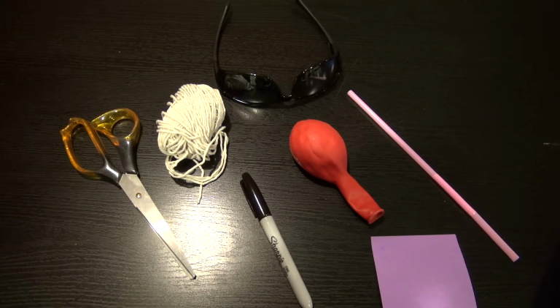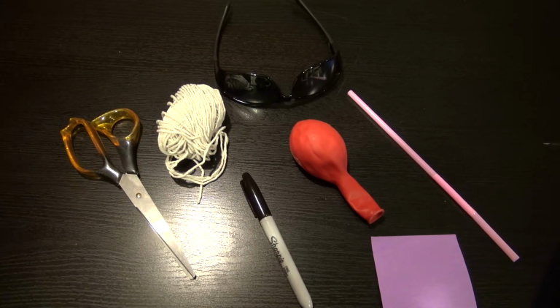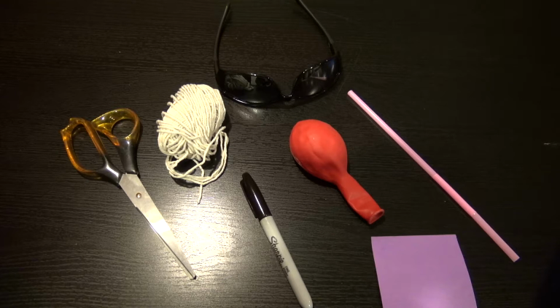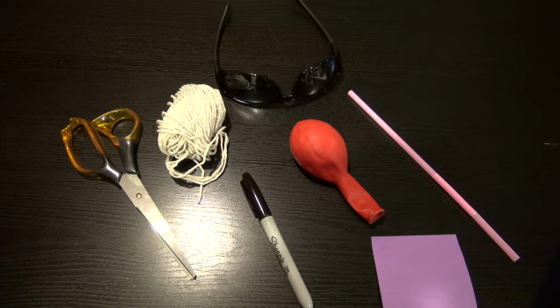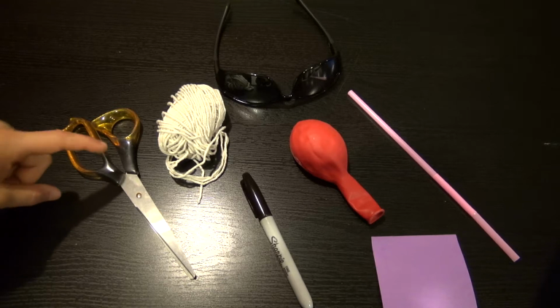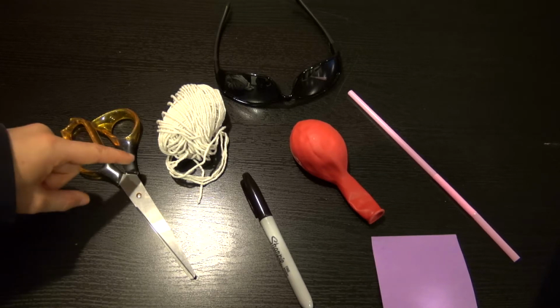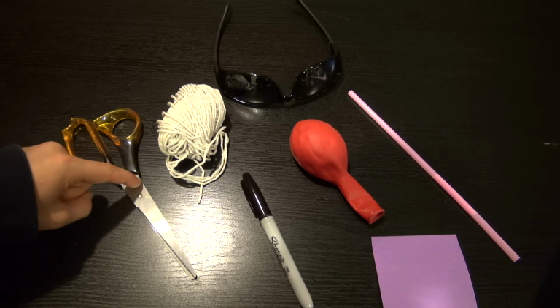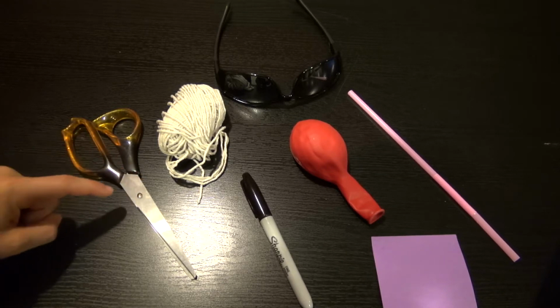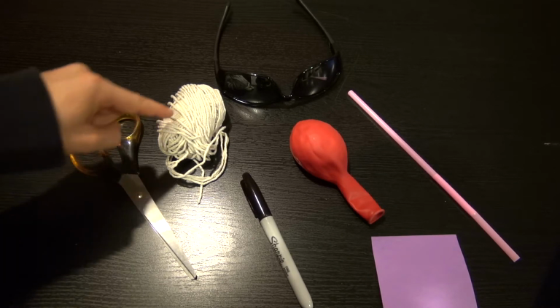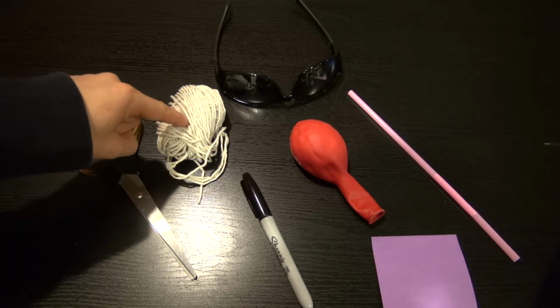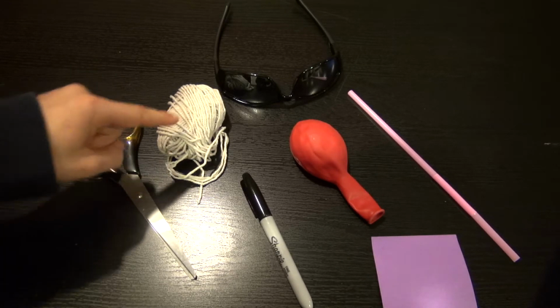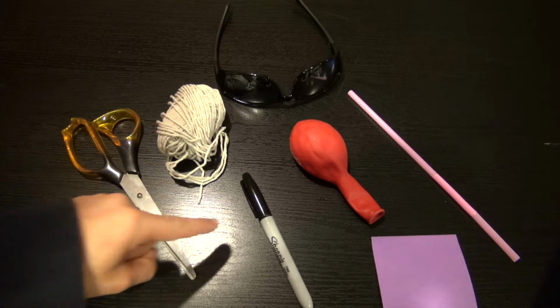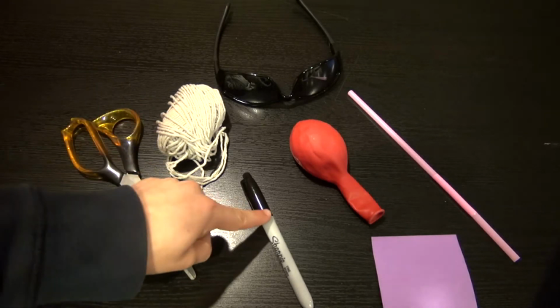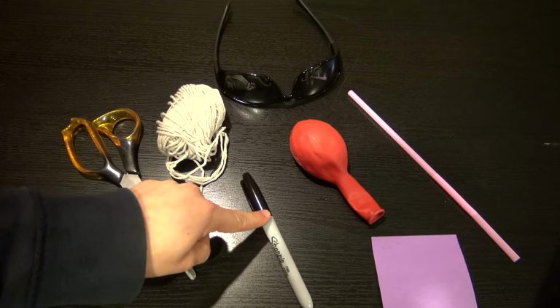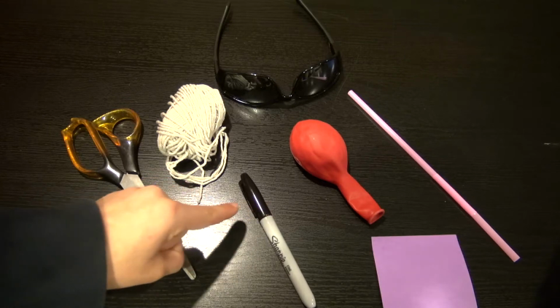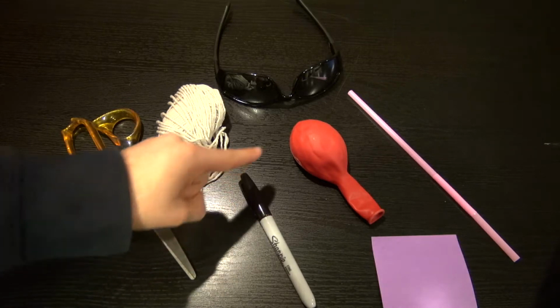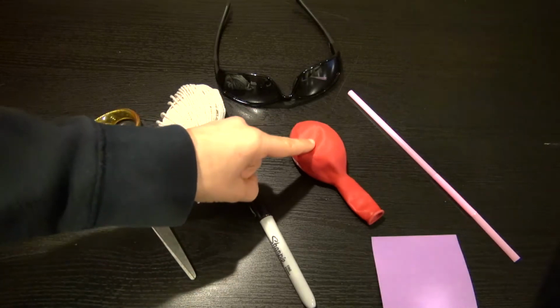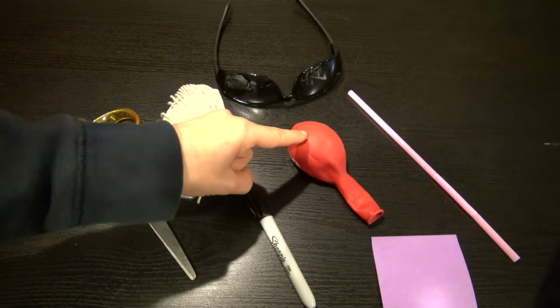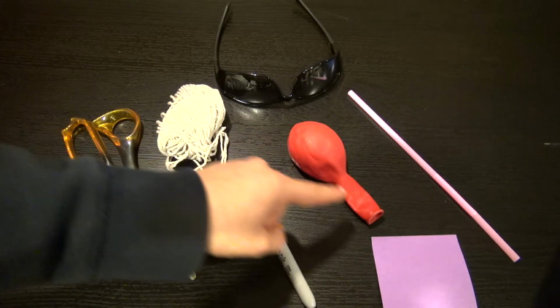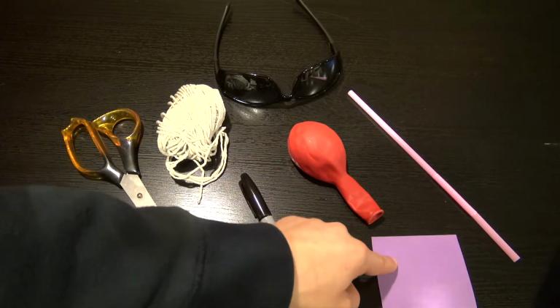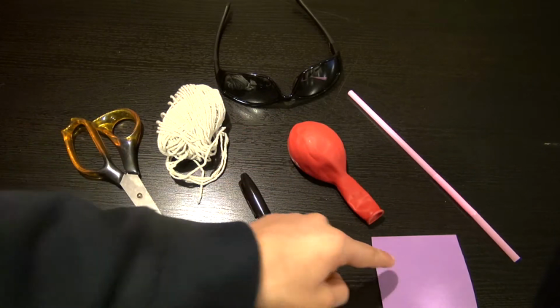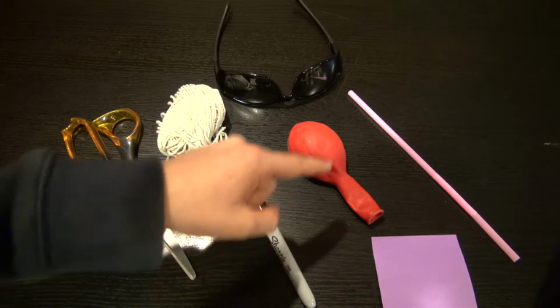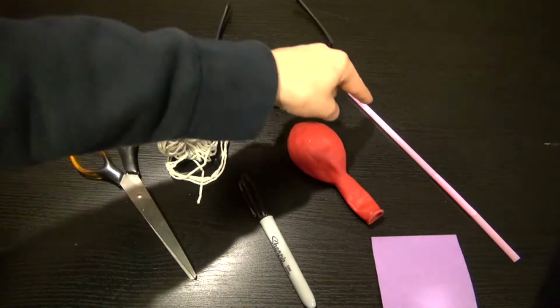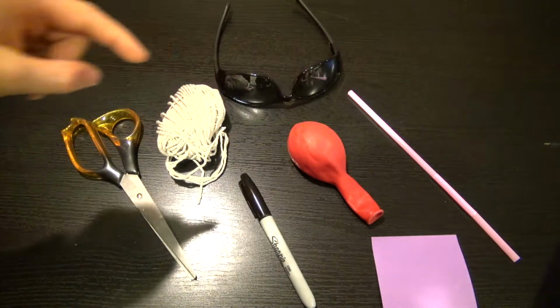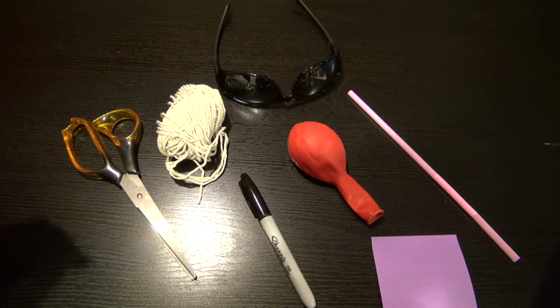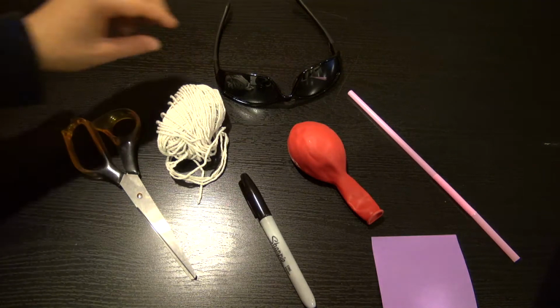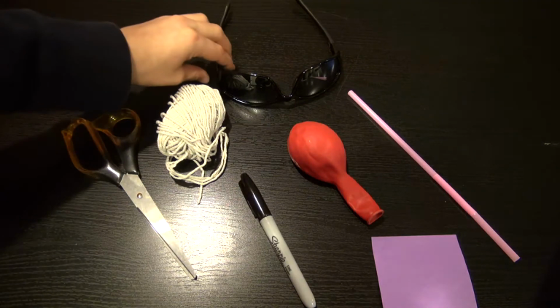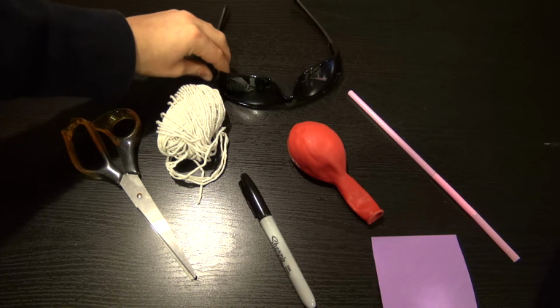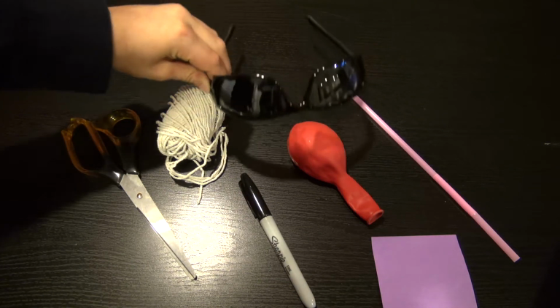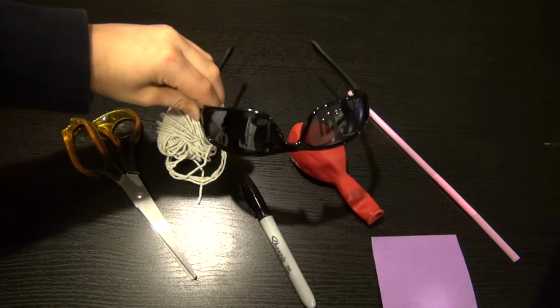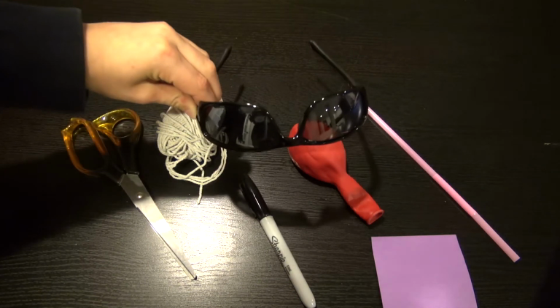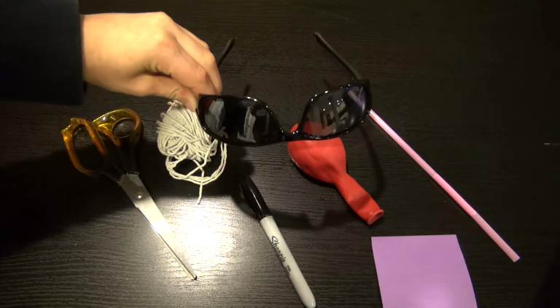To send your message, you will need scissors, string, a marker, a balloon, a post-it note, a straw, and, of course, your Cool Kids Science shades!